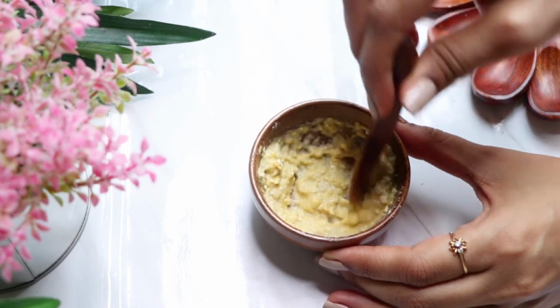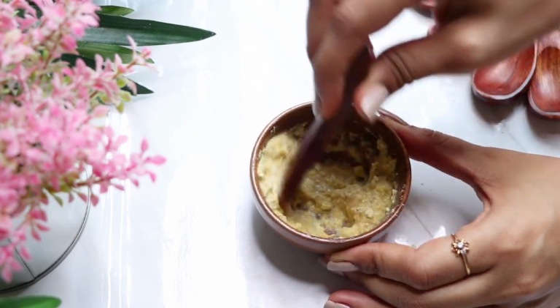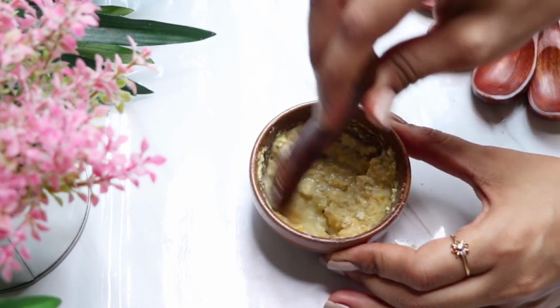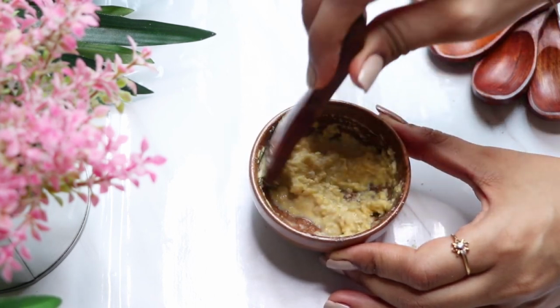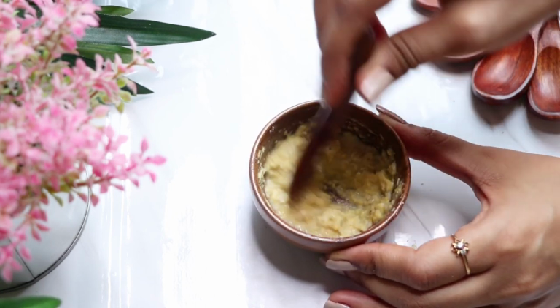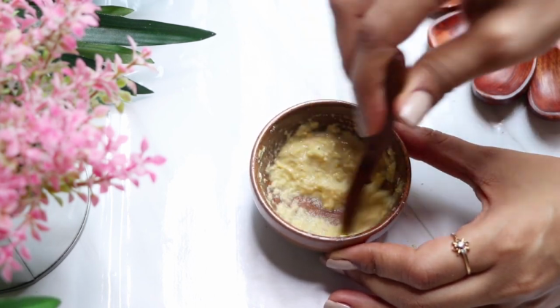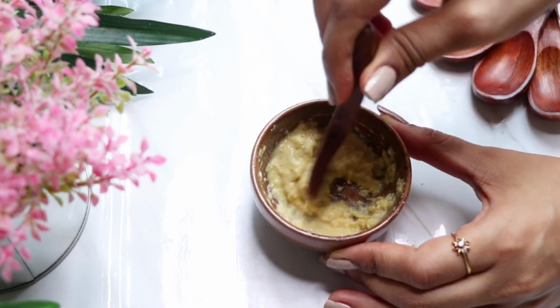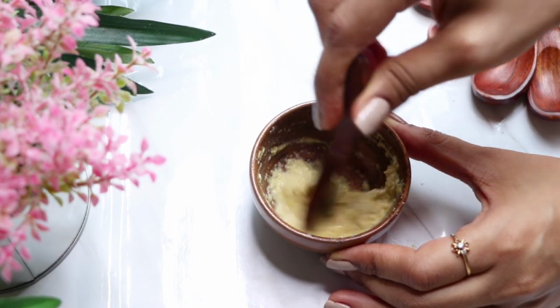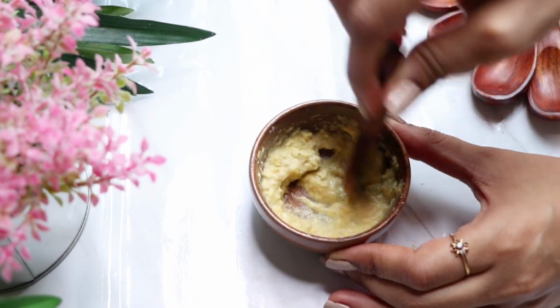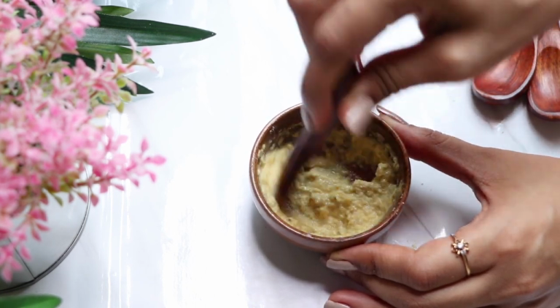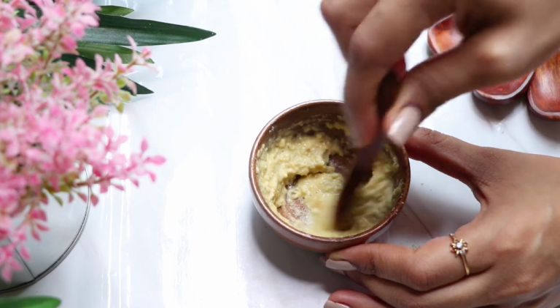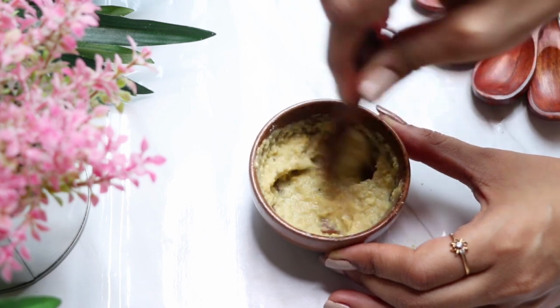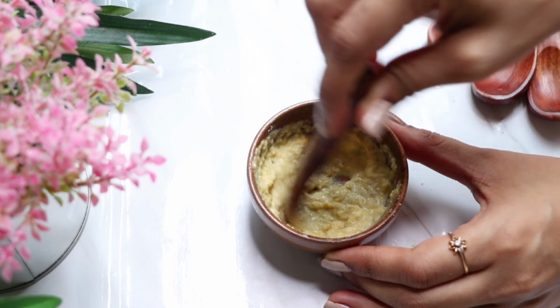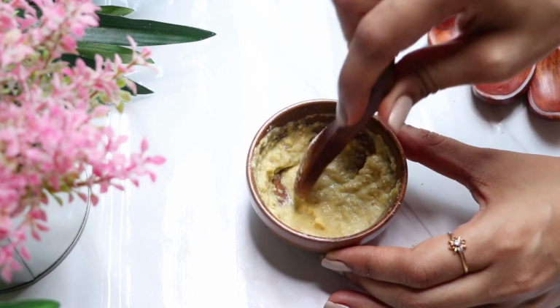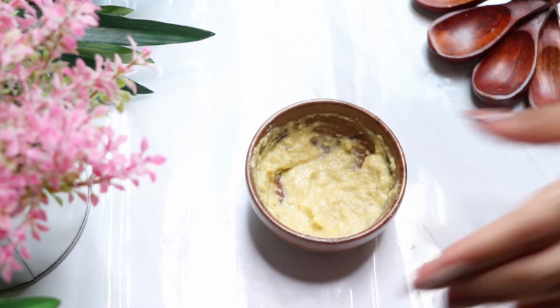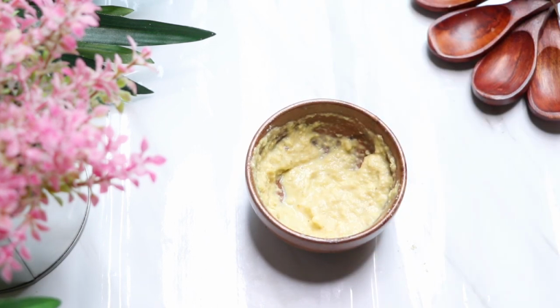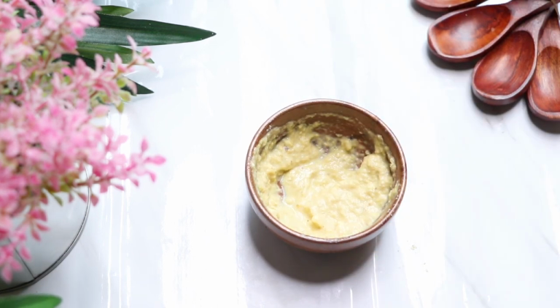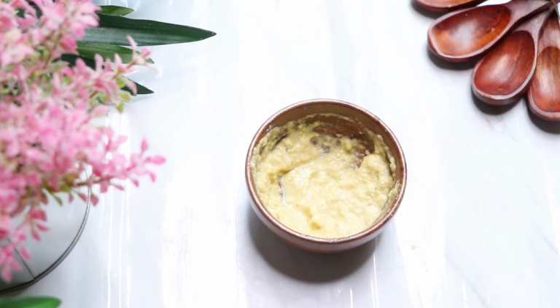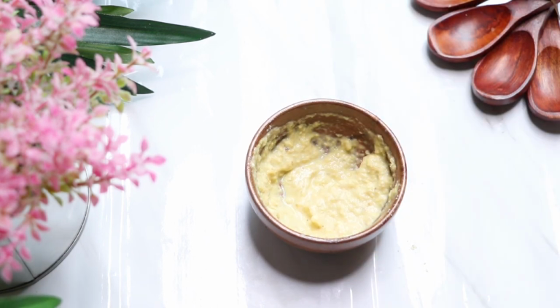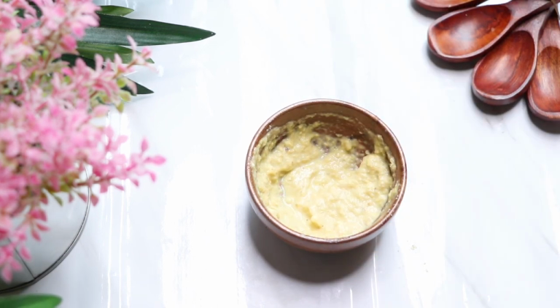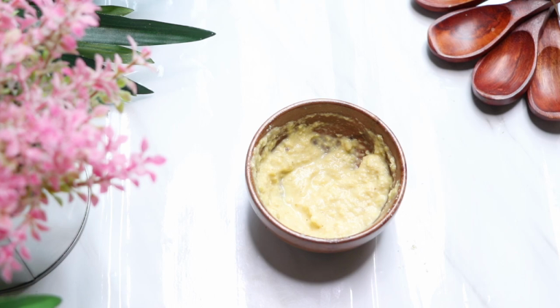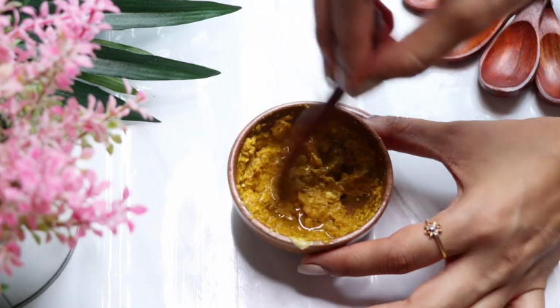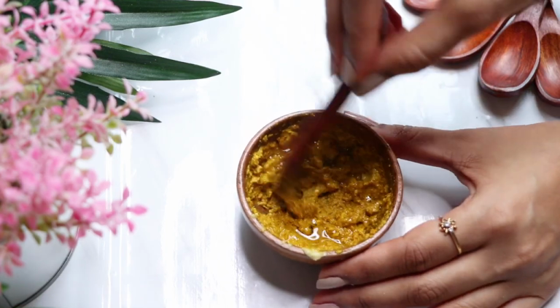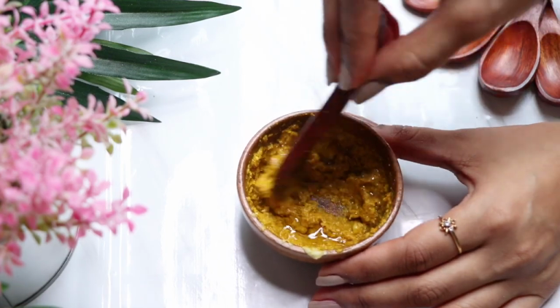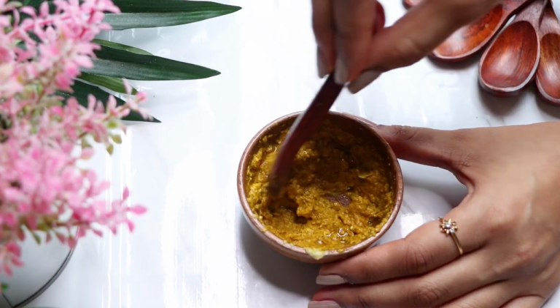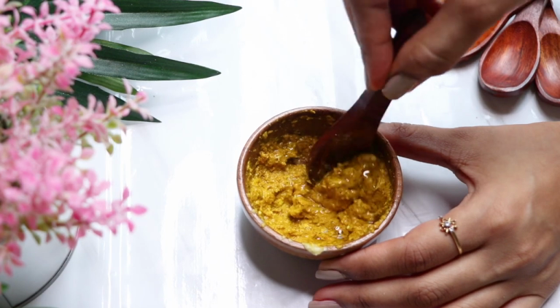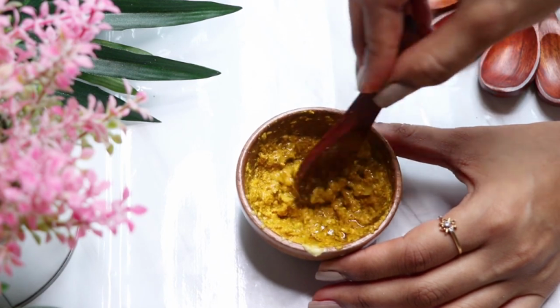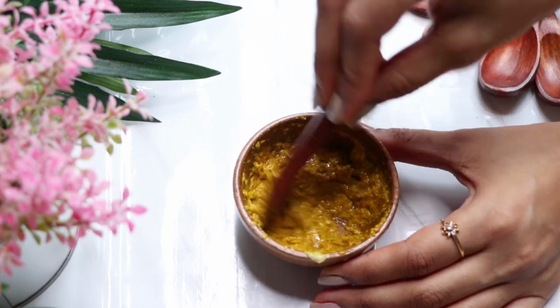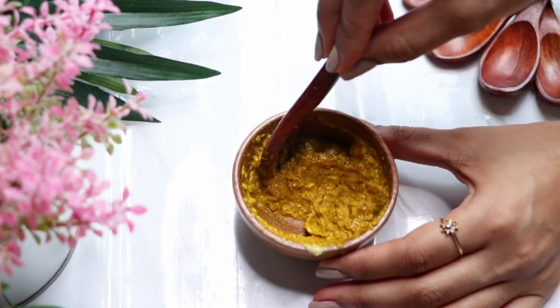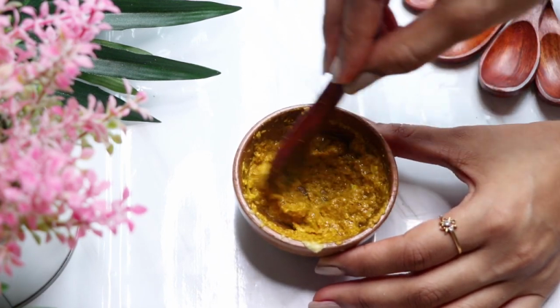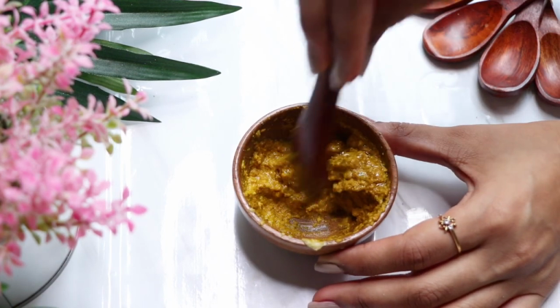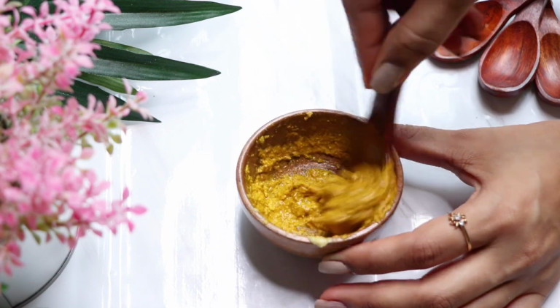Both the face scrub and face pack help with sun-tan removal and also lighten dark spots, pigmentation, and acne marks. They help in skin brightening and making your skin glowing, radiant, and spotless.